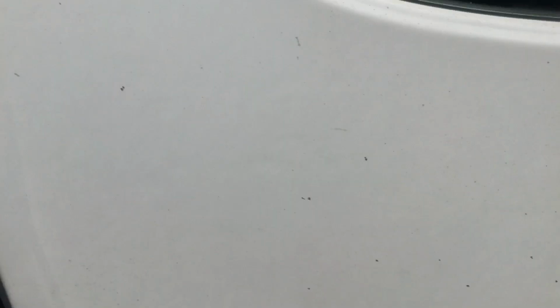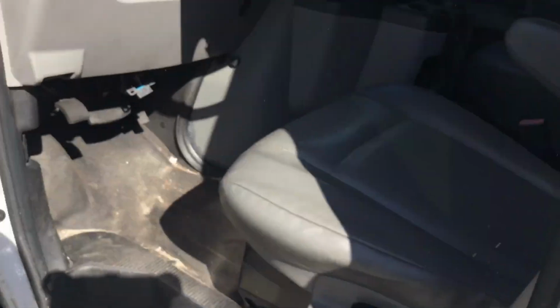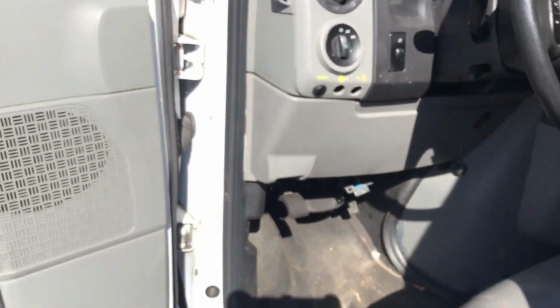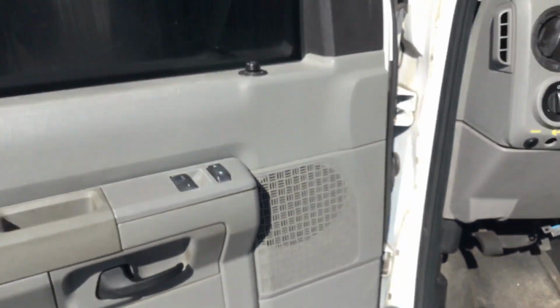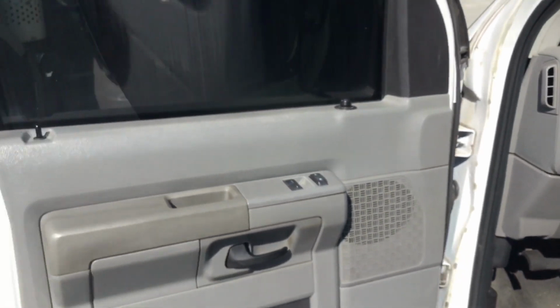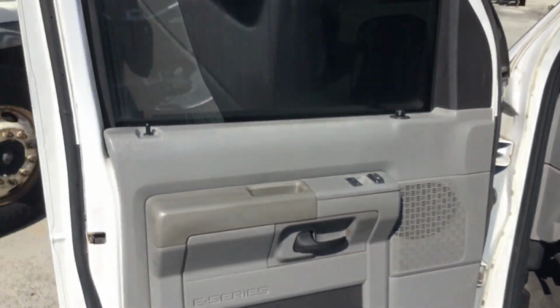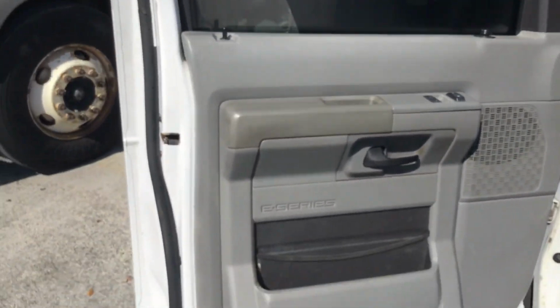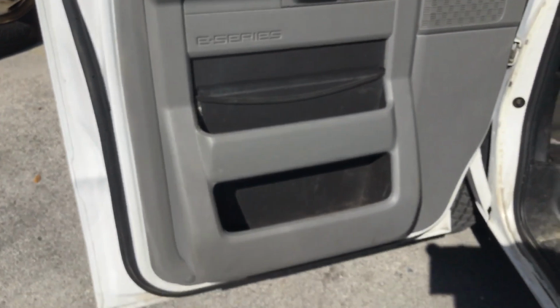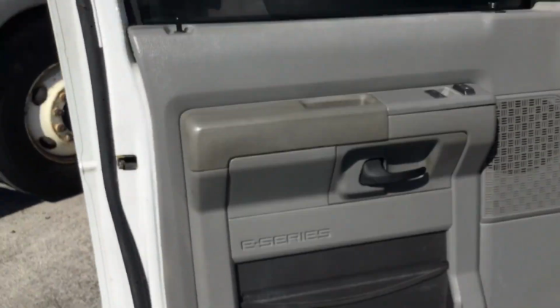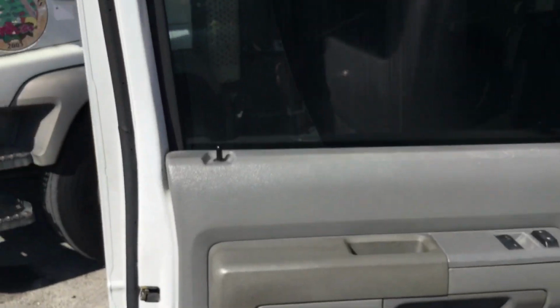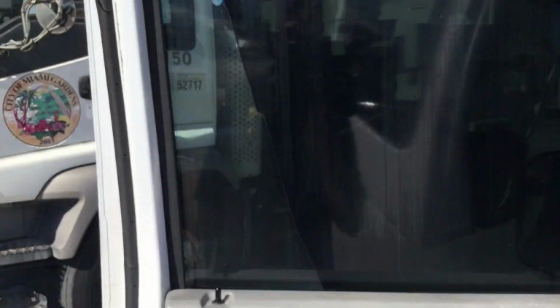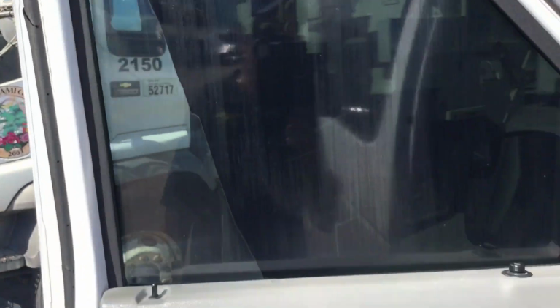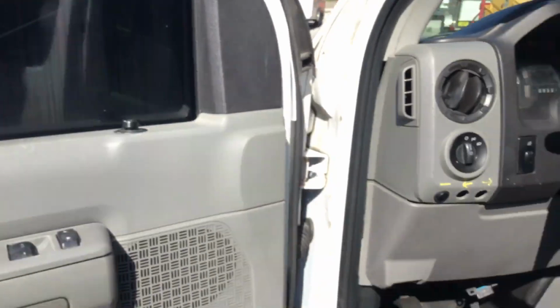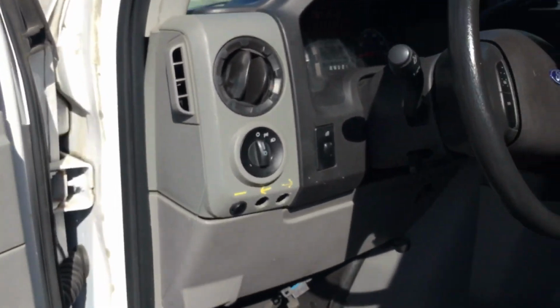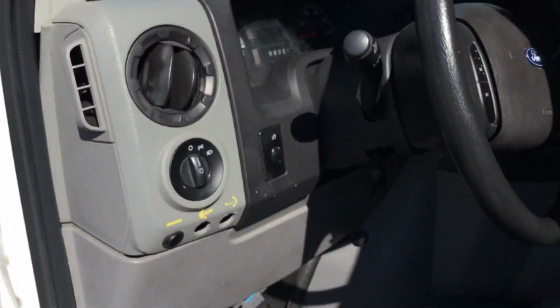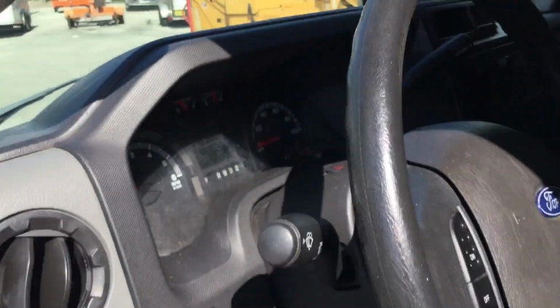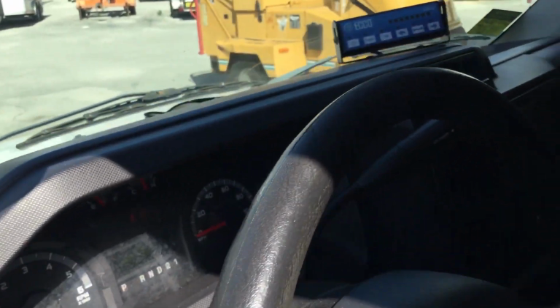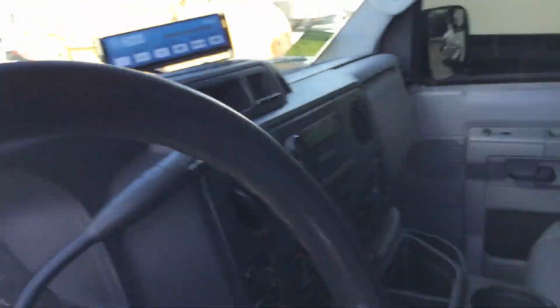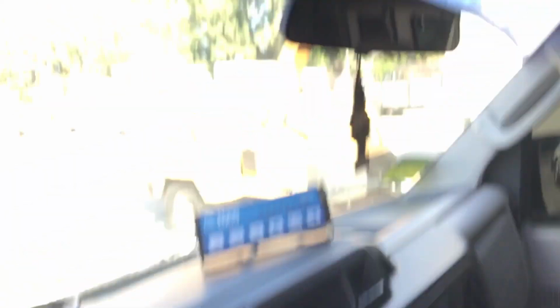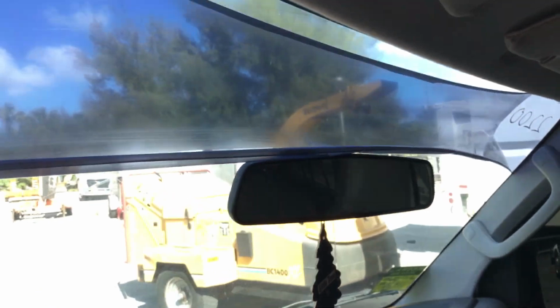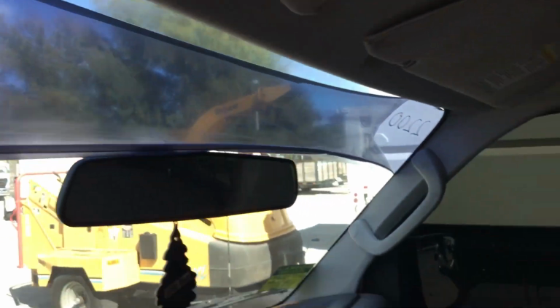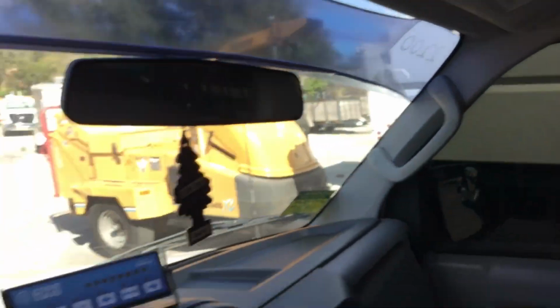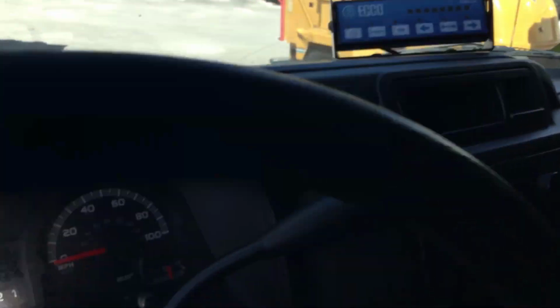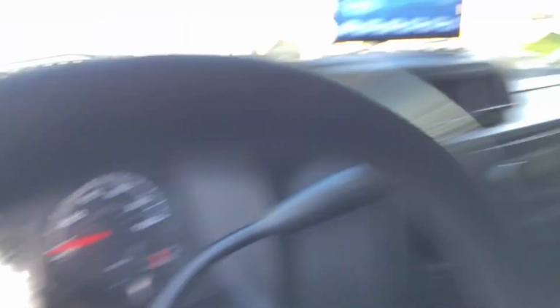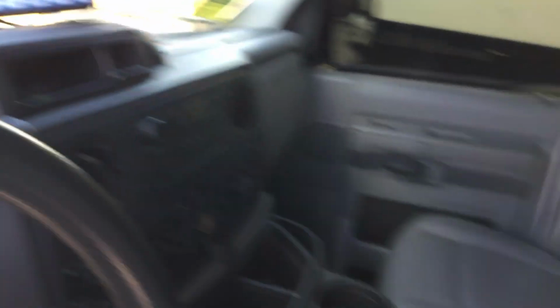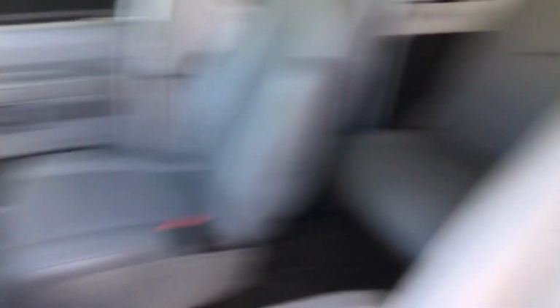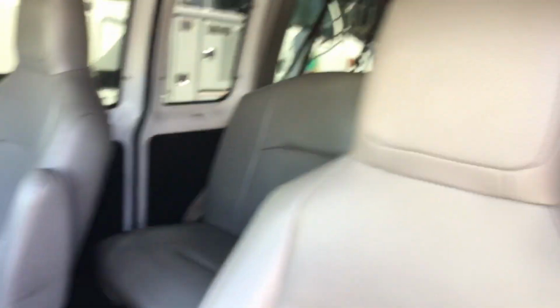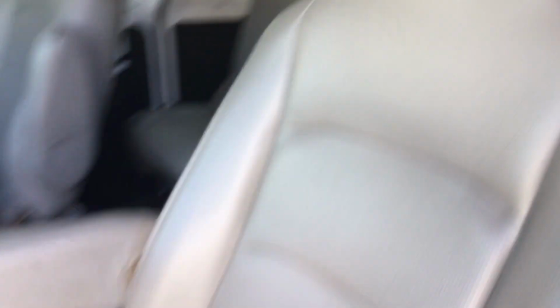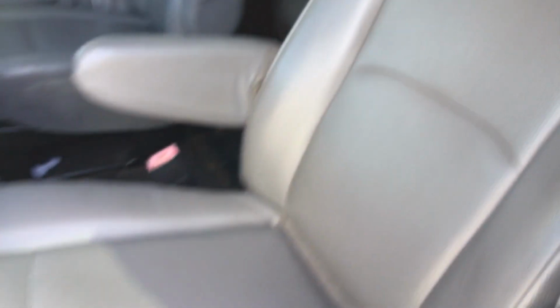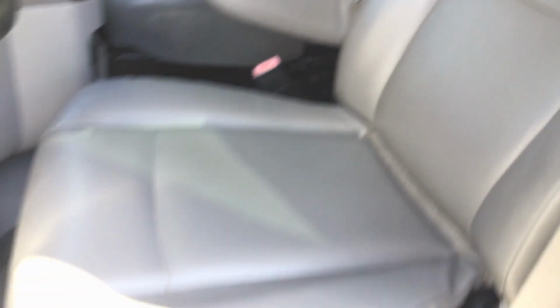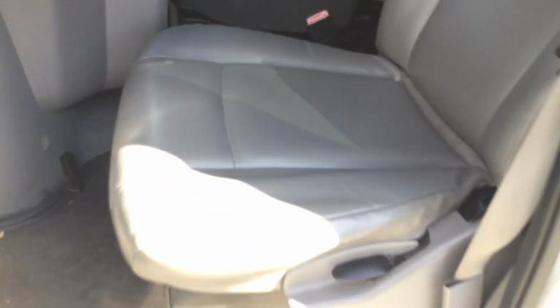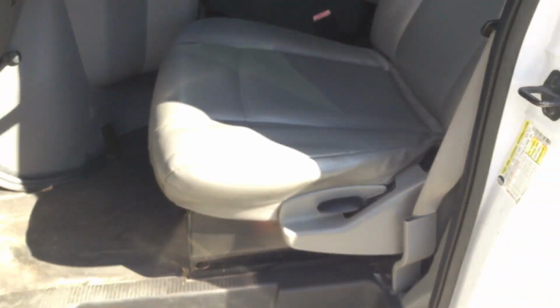Here's the driver's side door panel — it looks a little faded. The tinted window is peeling. The steering wheel shows some wear, and the tinted window is also peeling in the front. The driver's seat shows wear but it's not torn.